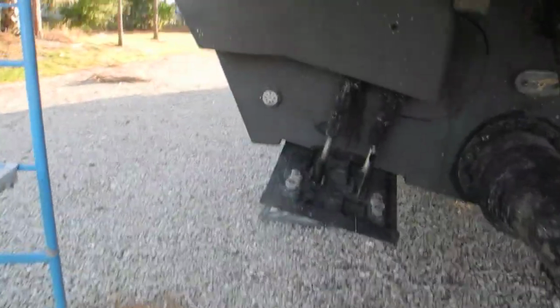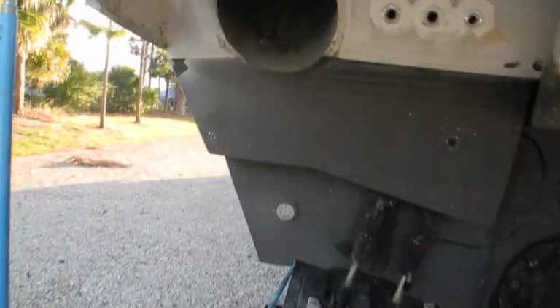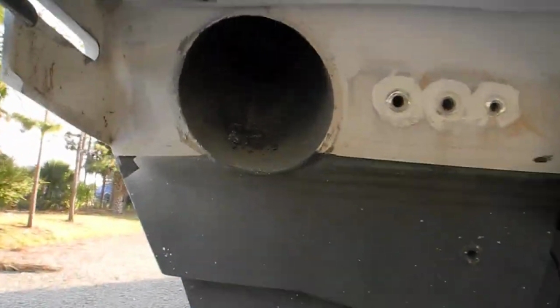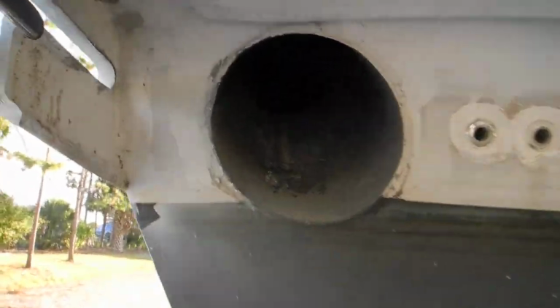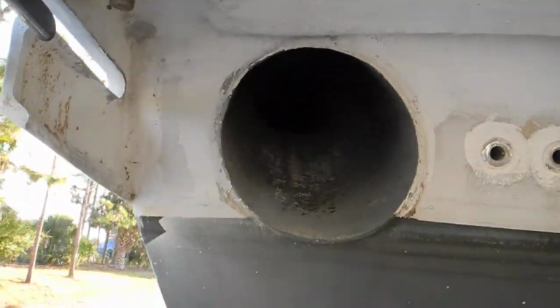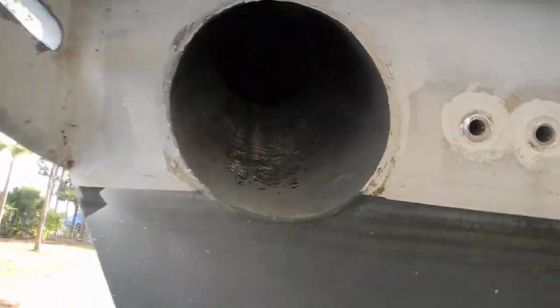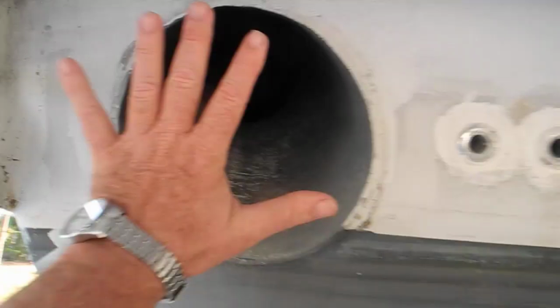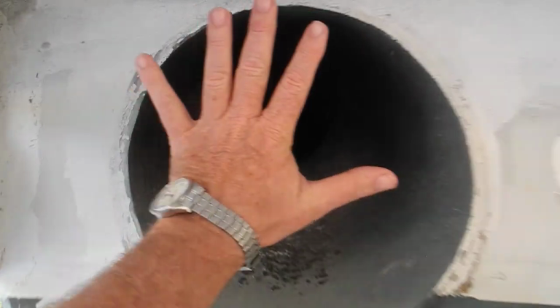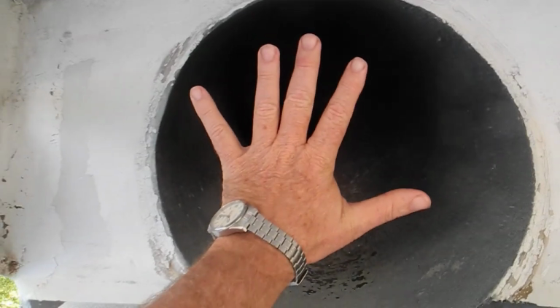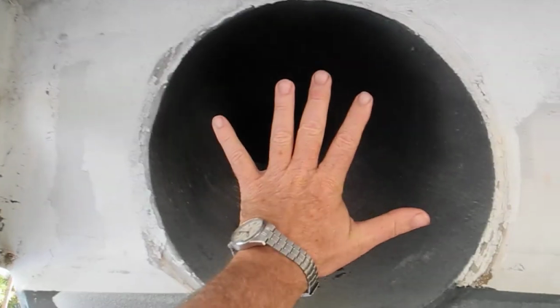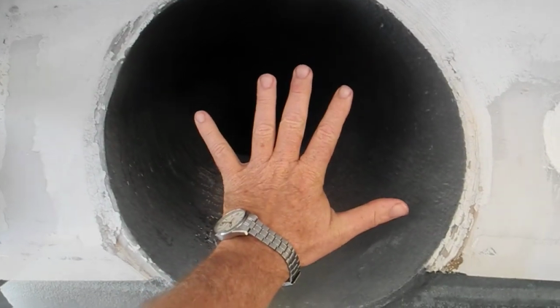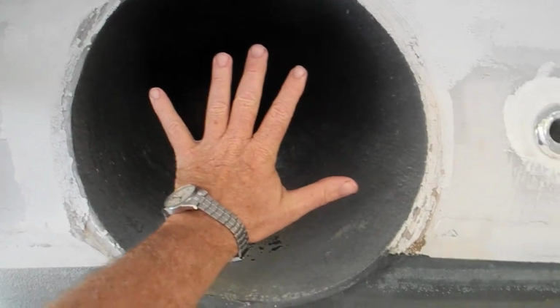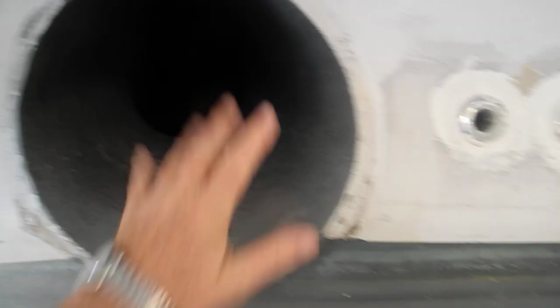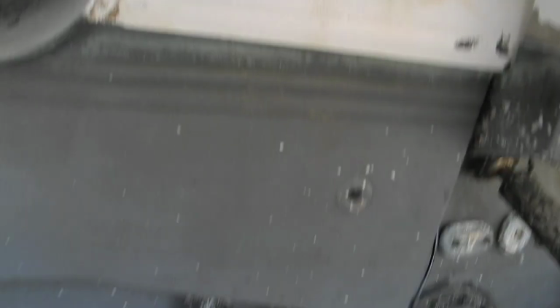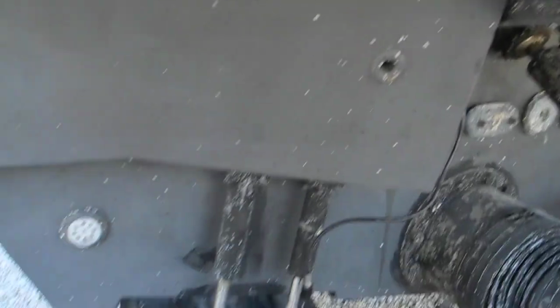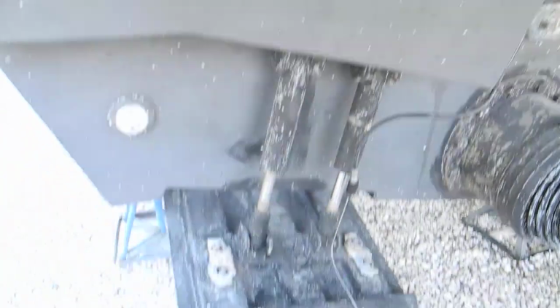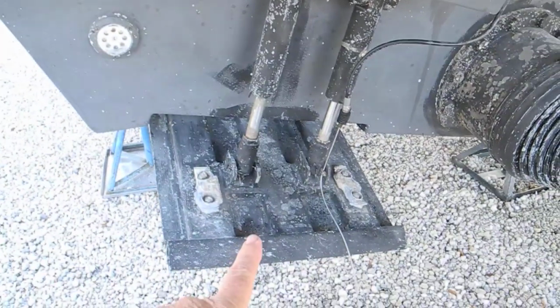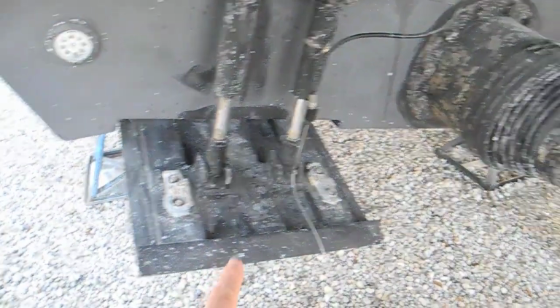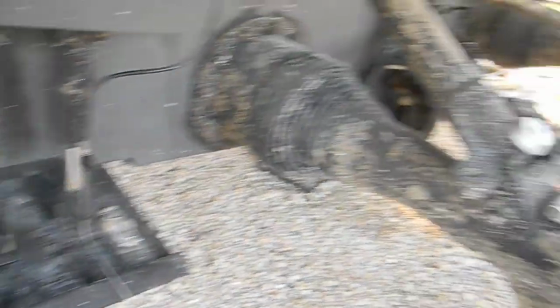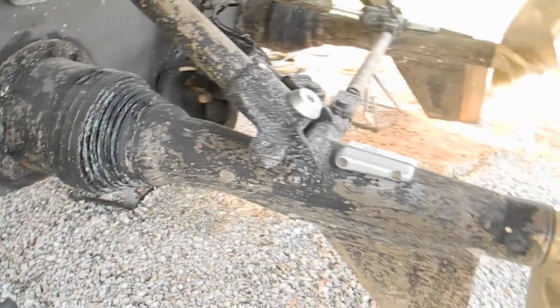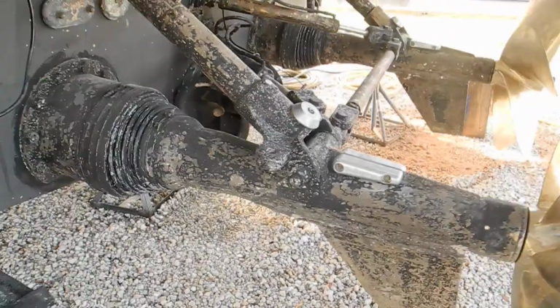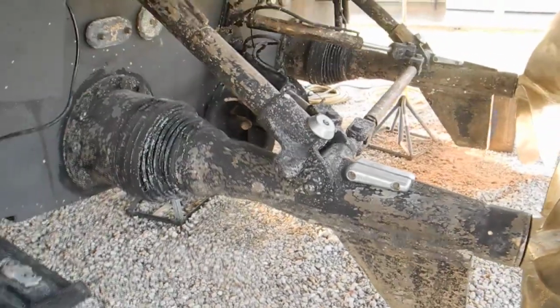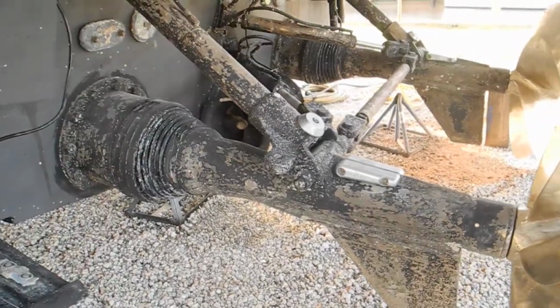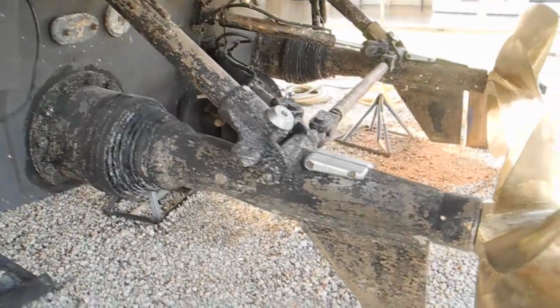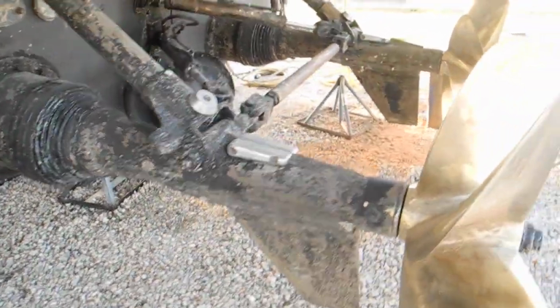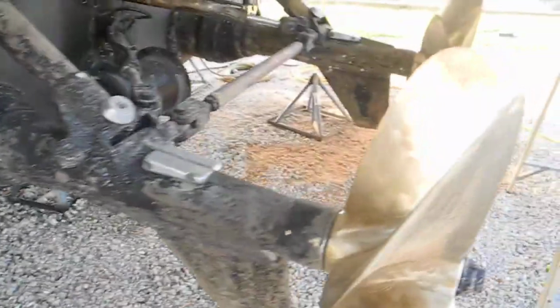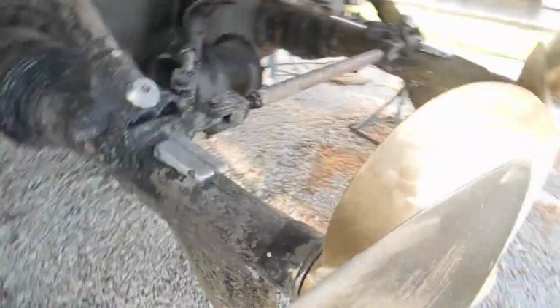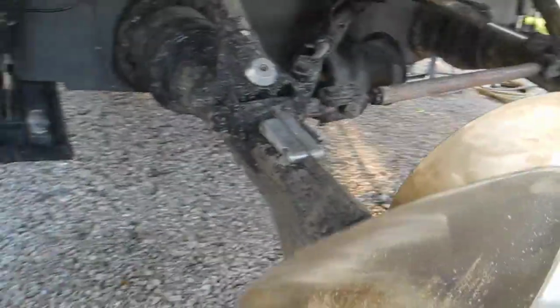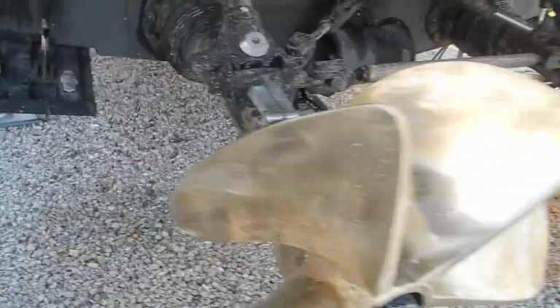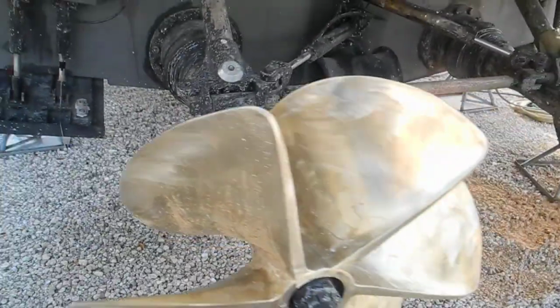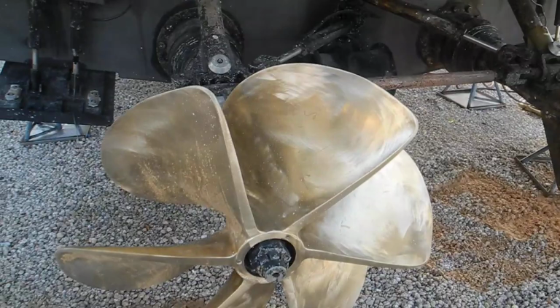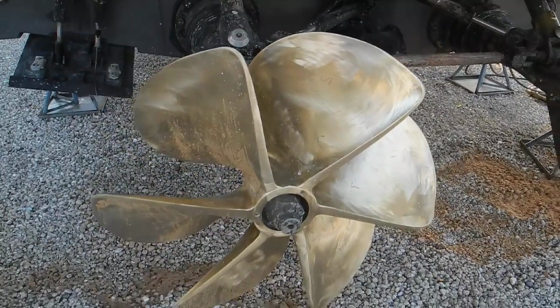Look at the size of that exhaust pipe — it's huge. So again: trim tabs, Arneson drives, wave piercing or surface piercing Arneson drives.